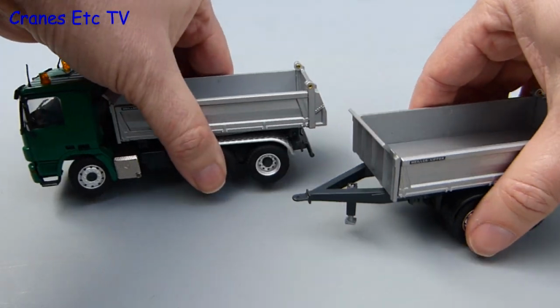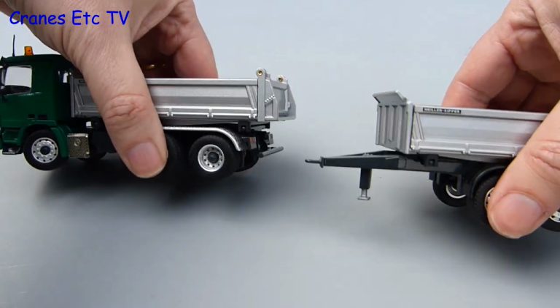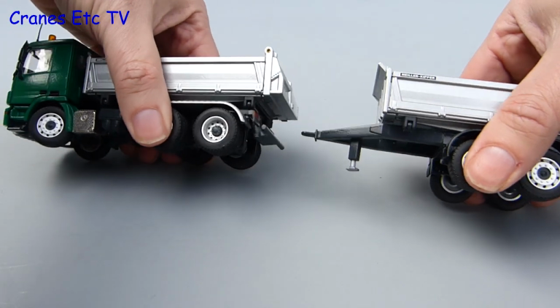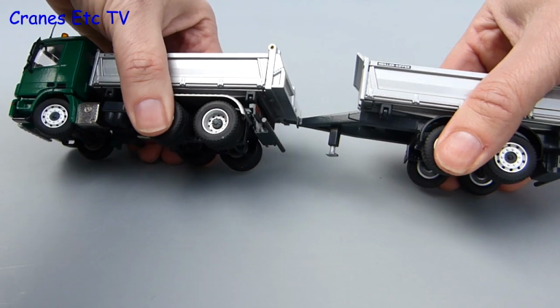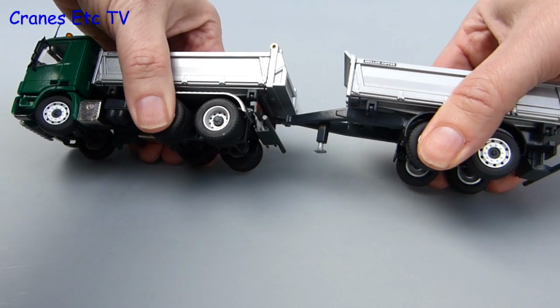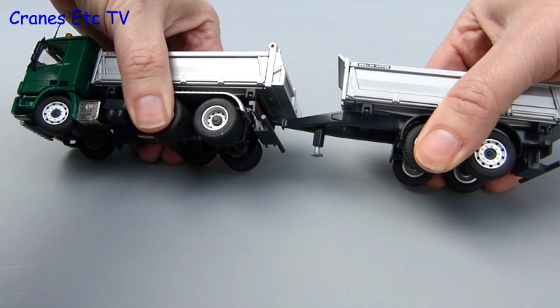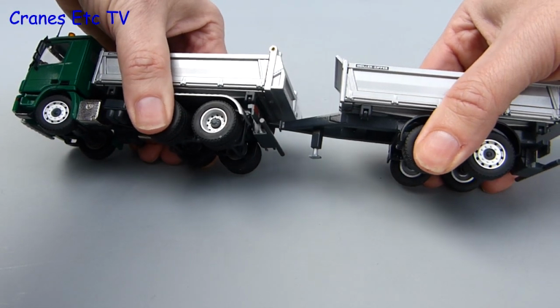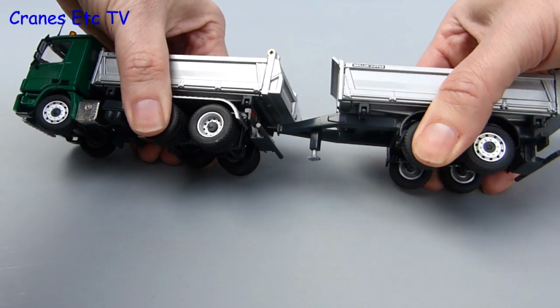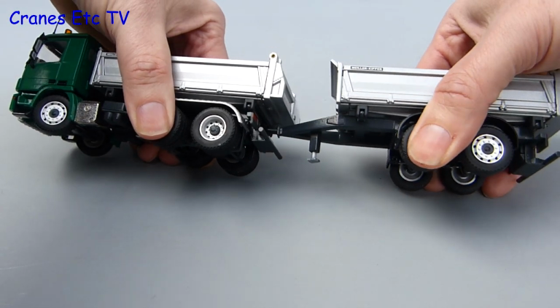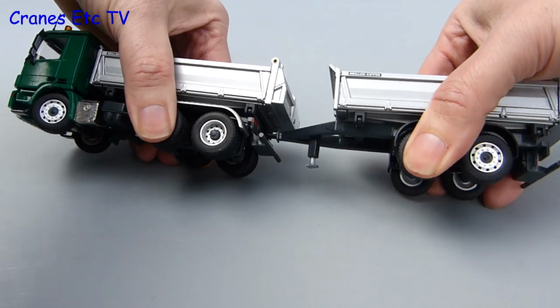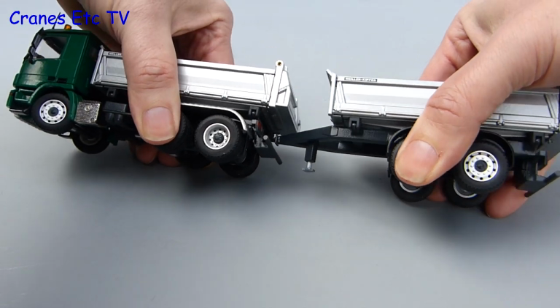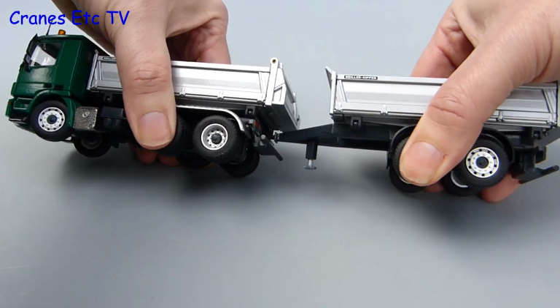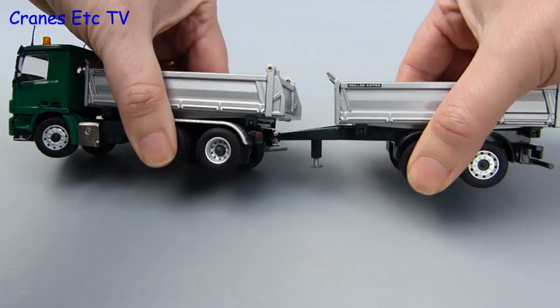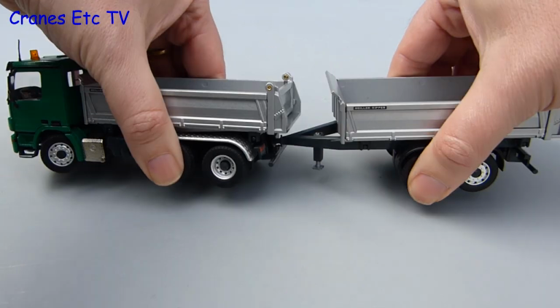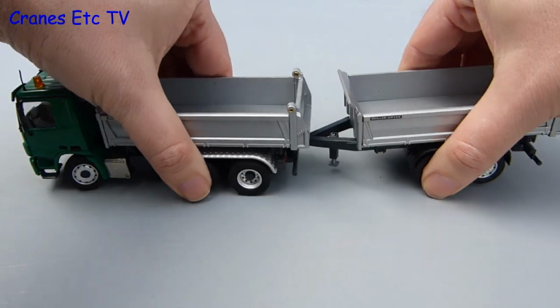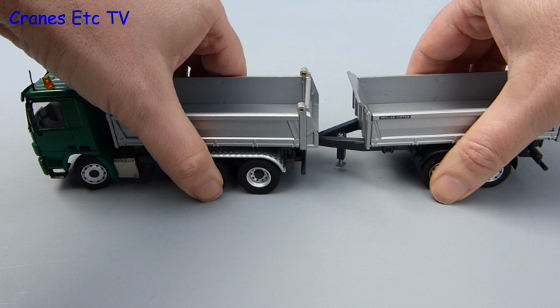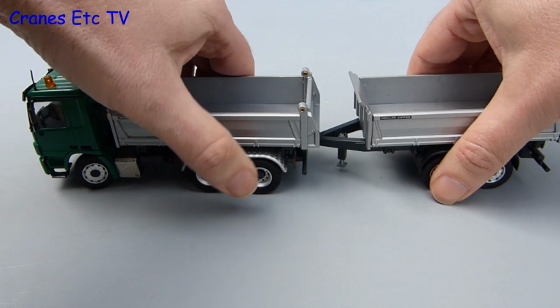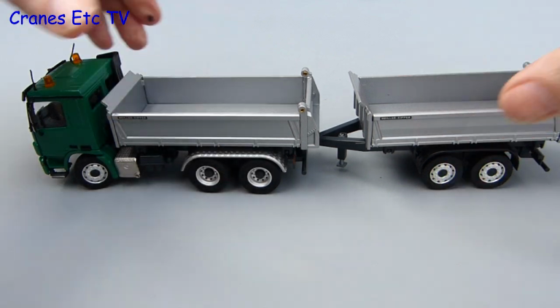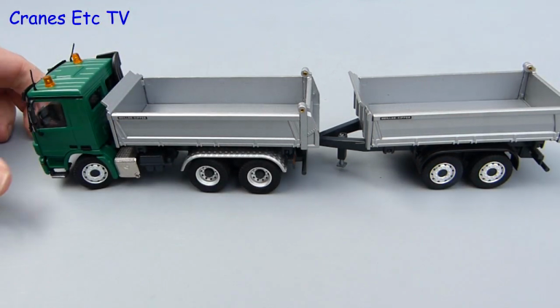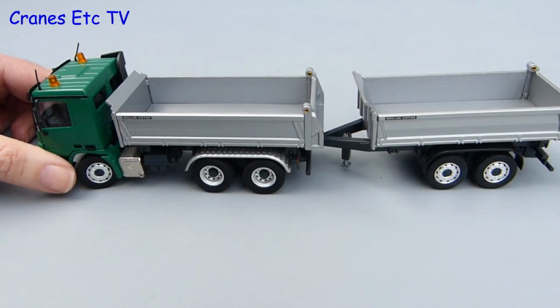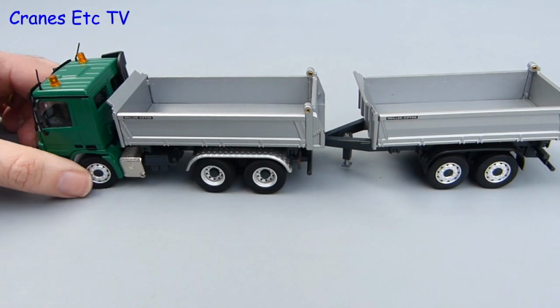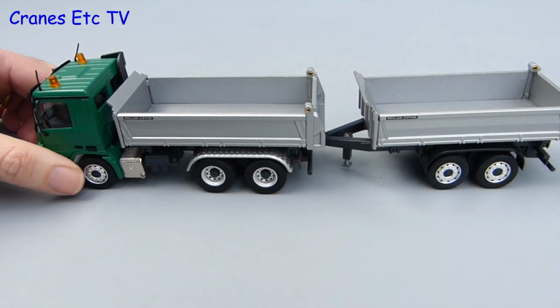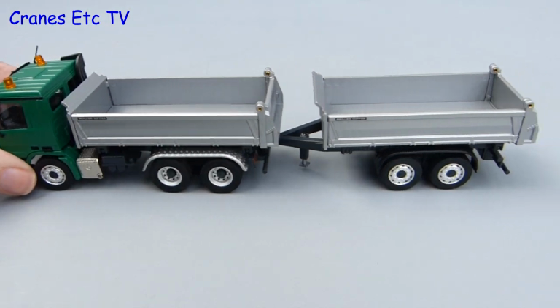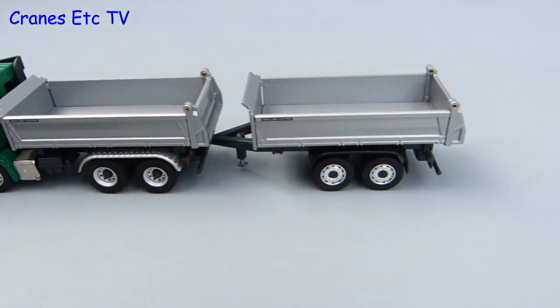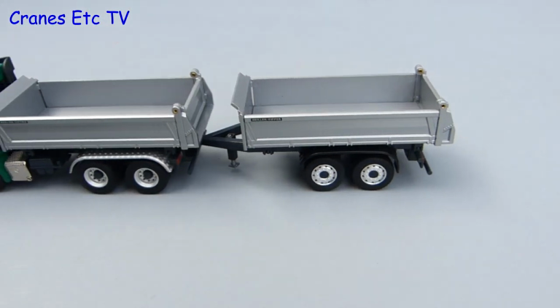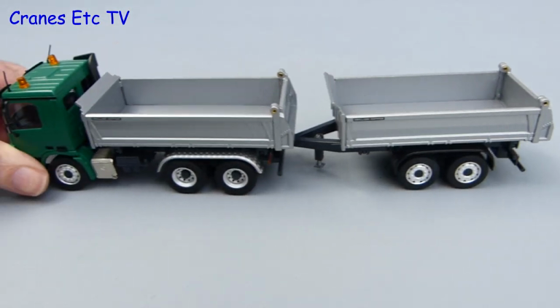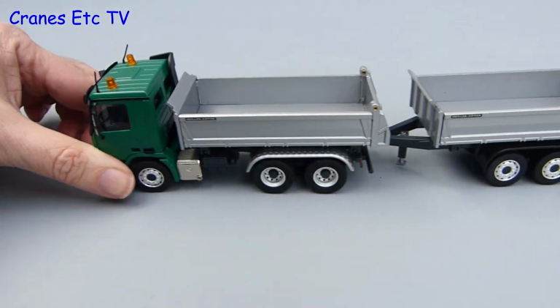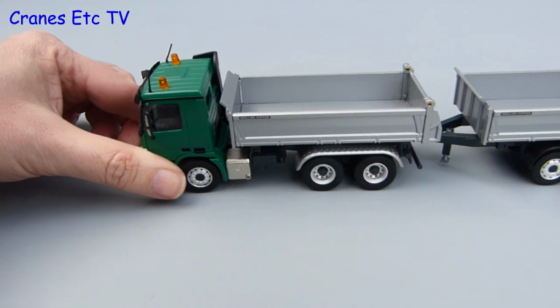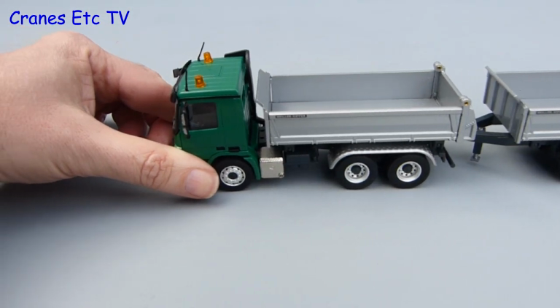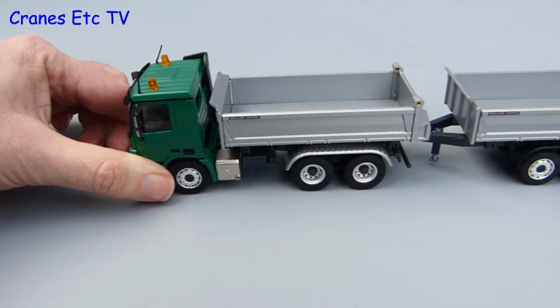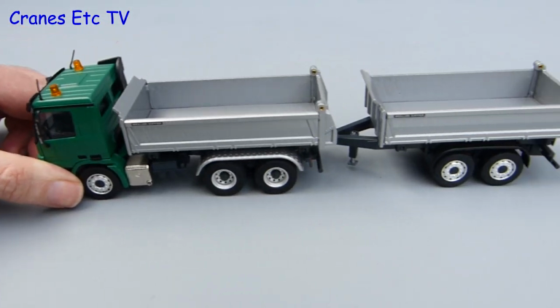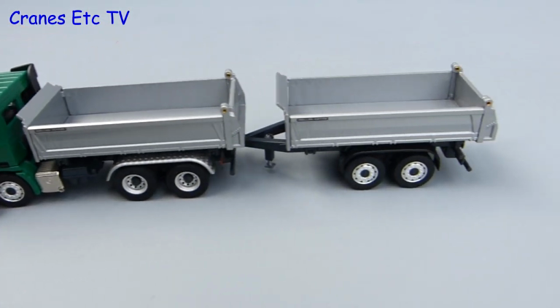Just like a boyfriend and a girlfriend the truck and trailer are tired of being apart so let's get them hitched up. The eye on the tow bar just presses into the hitch on the truck and it's all joined up and works well.